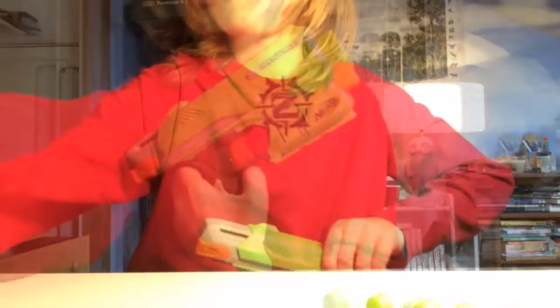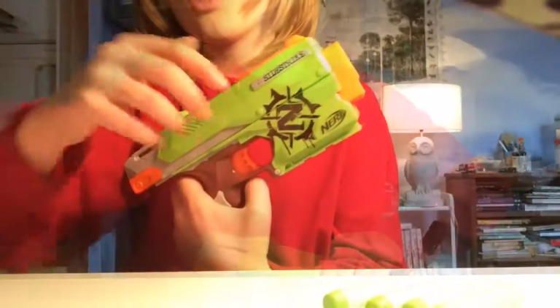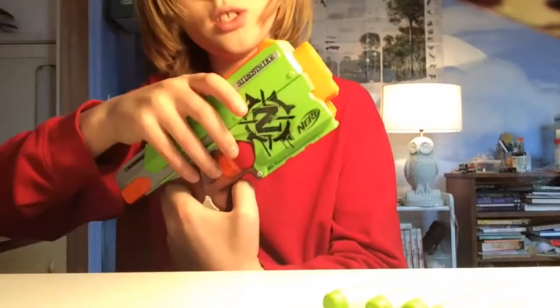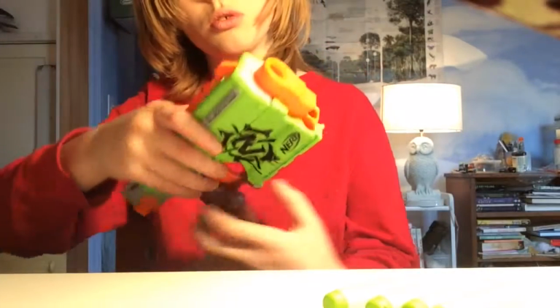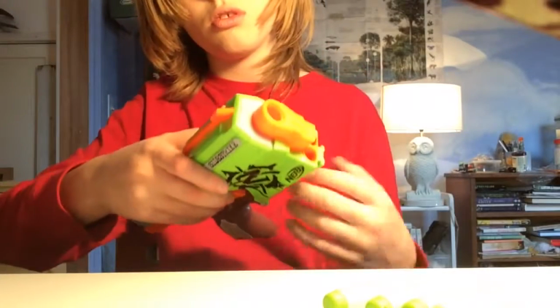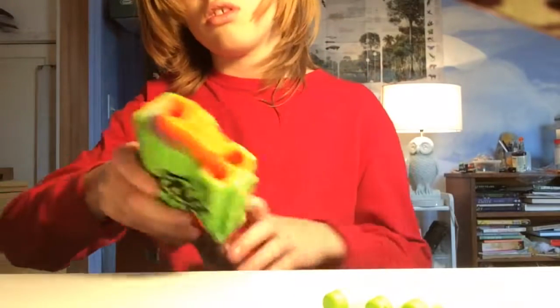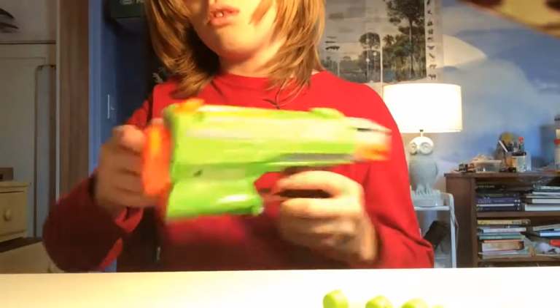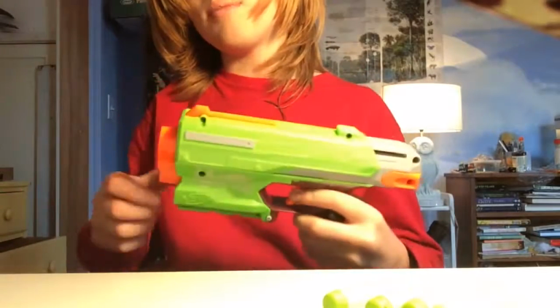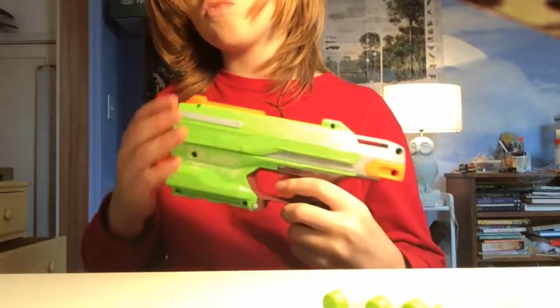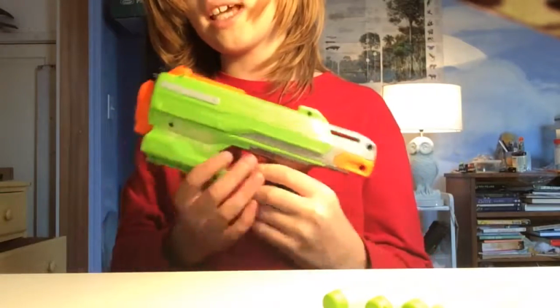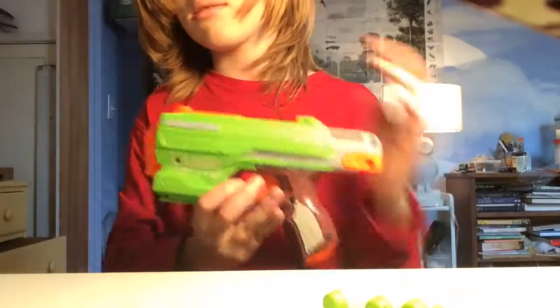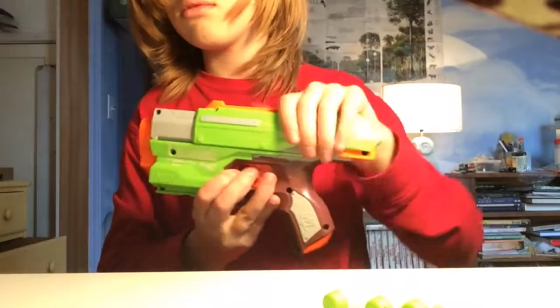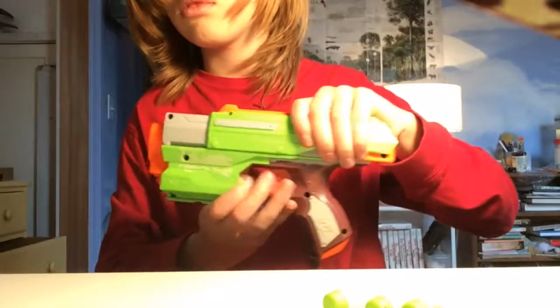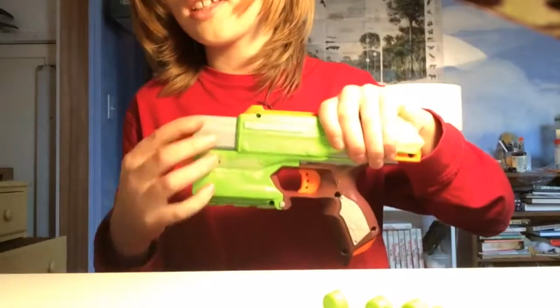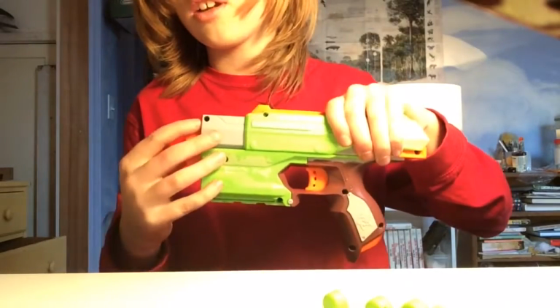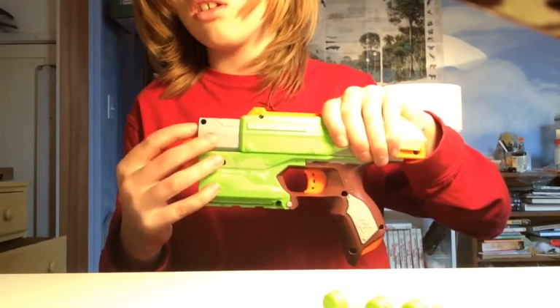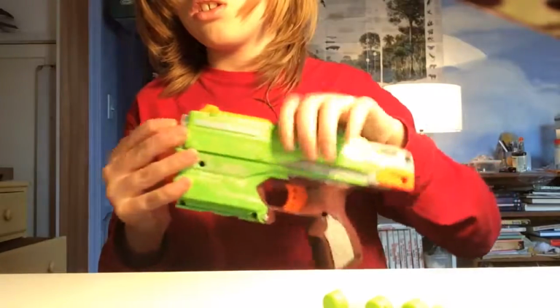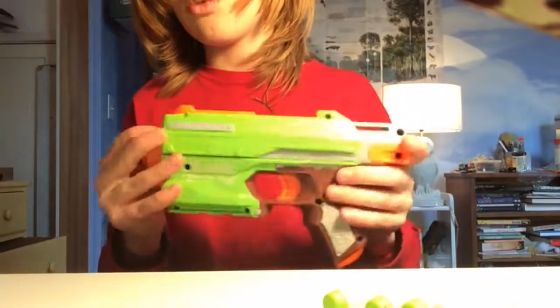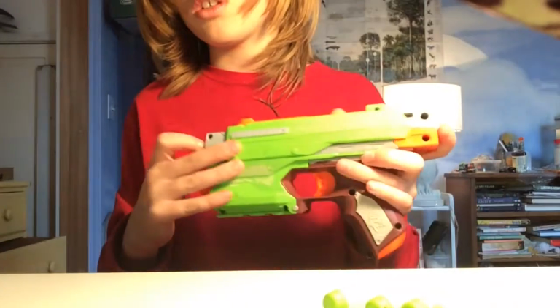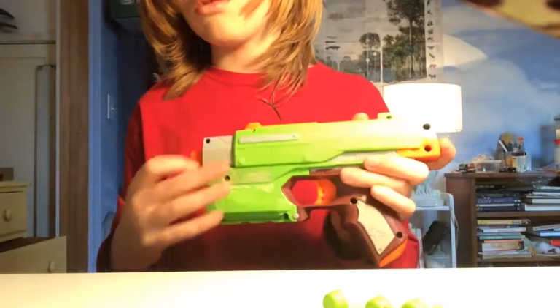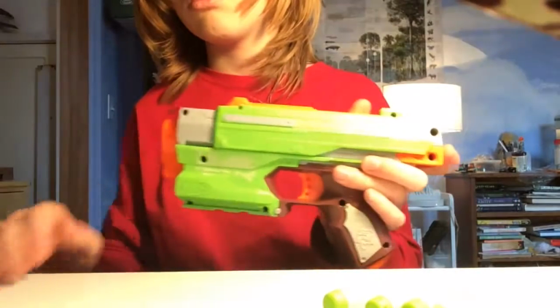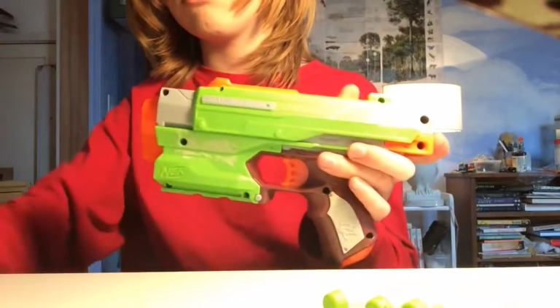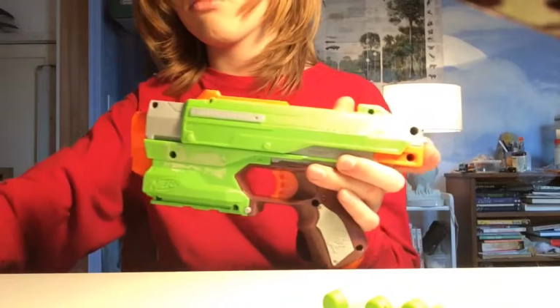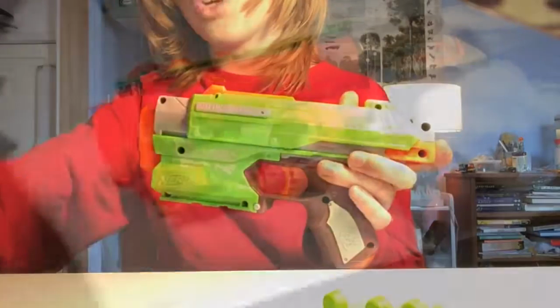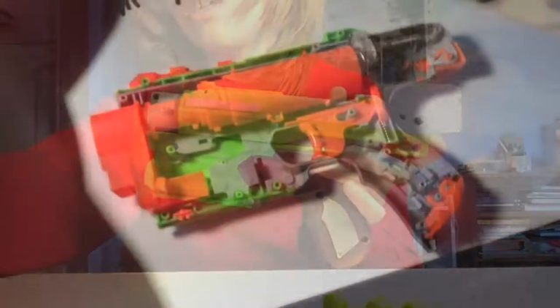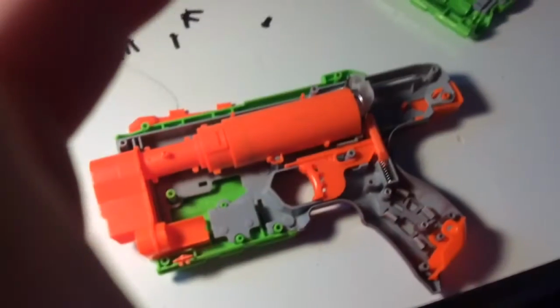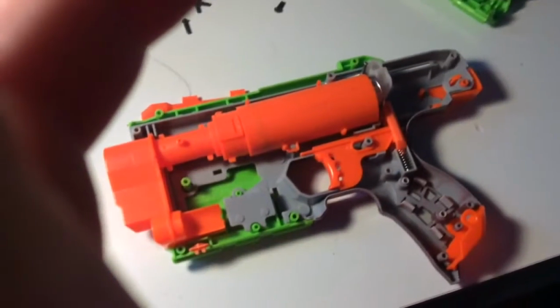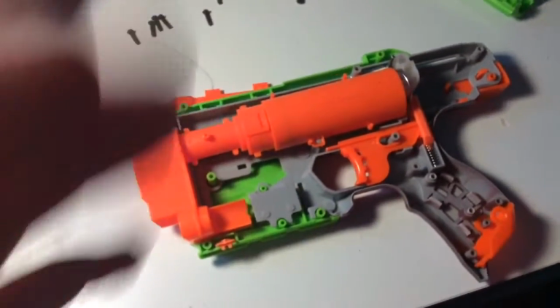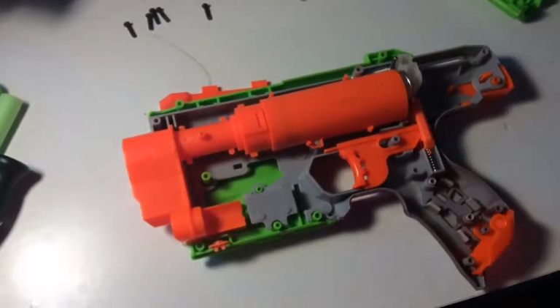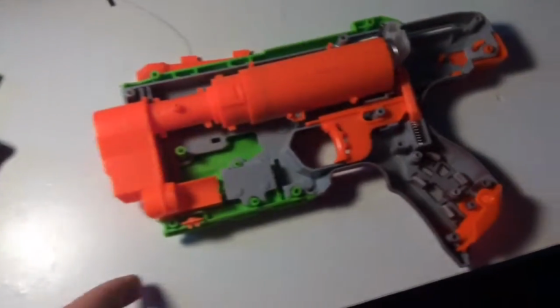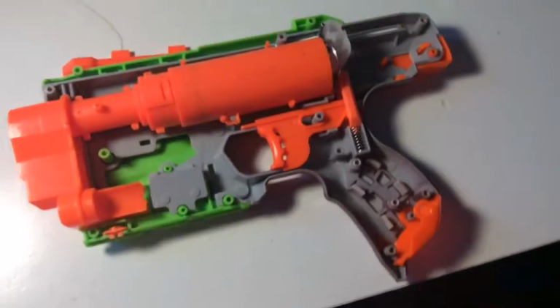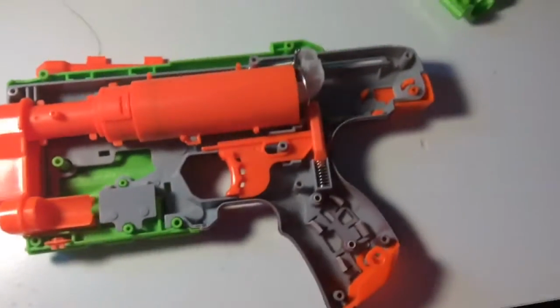So there's ten screws, one's hiding on this side right here. So we're gonna want to open it.